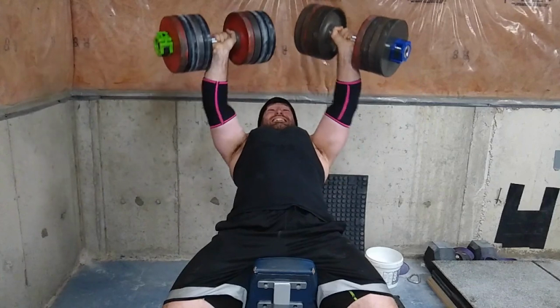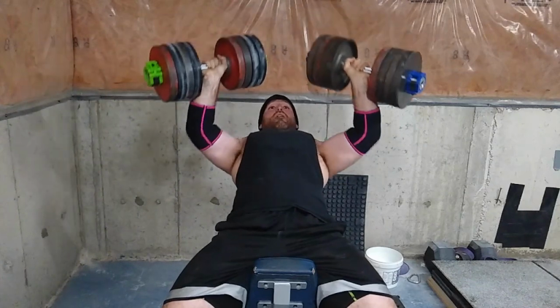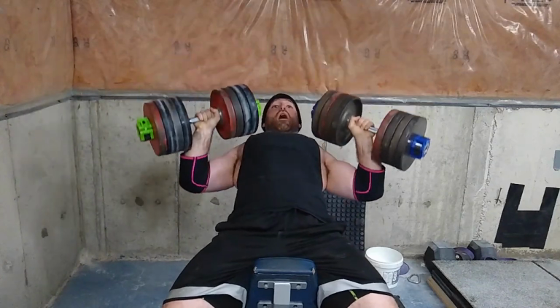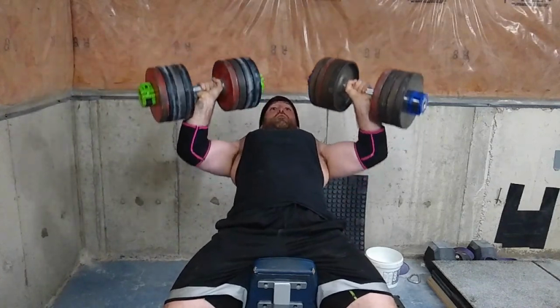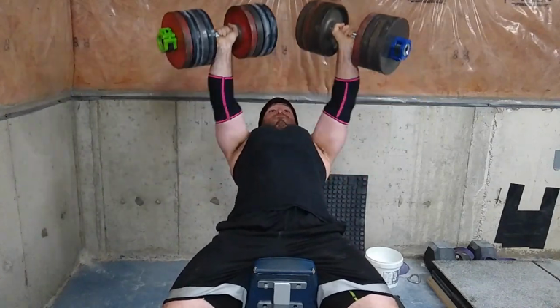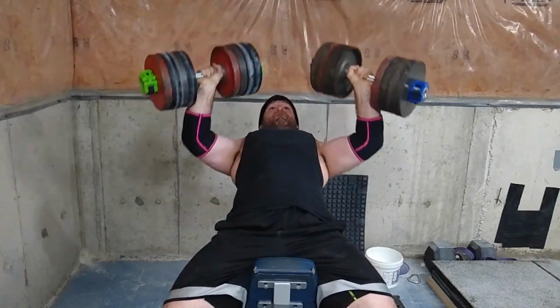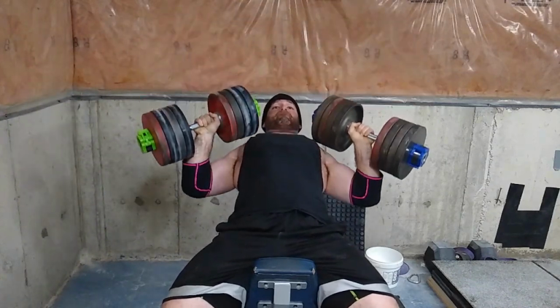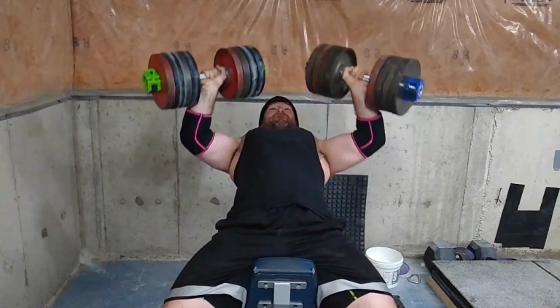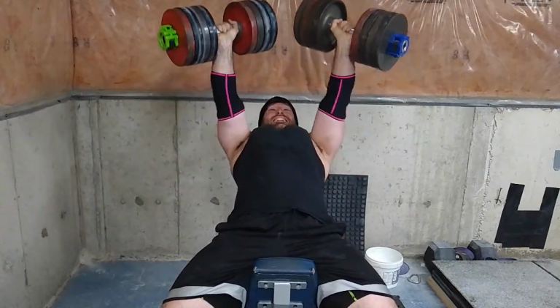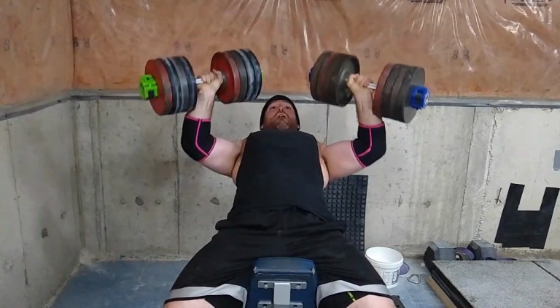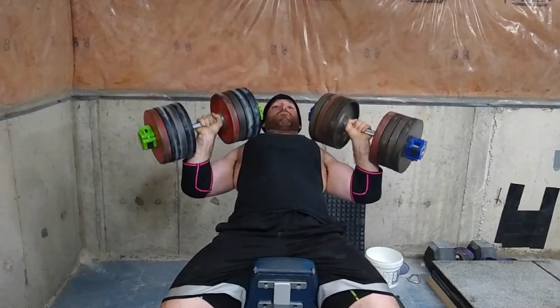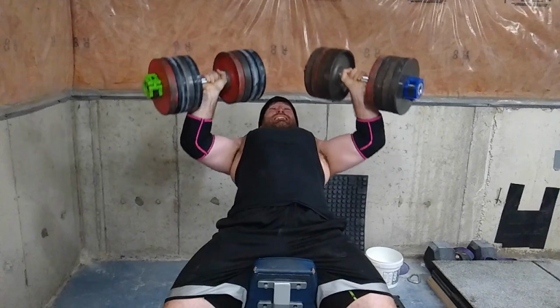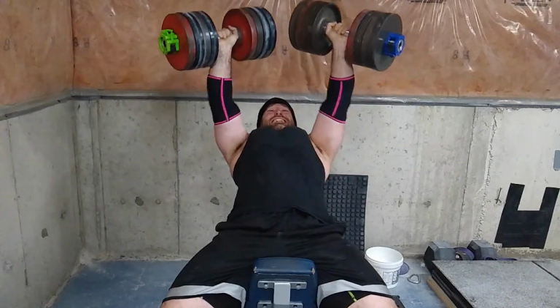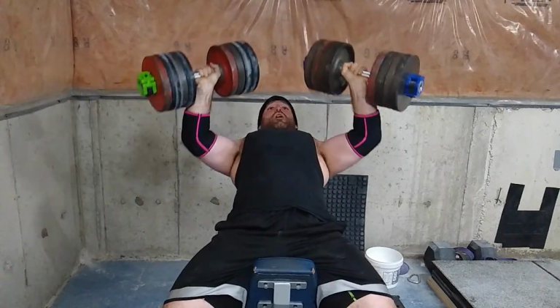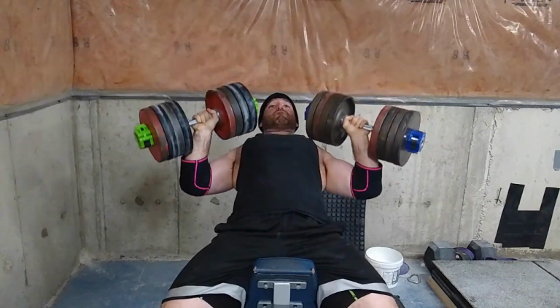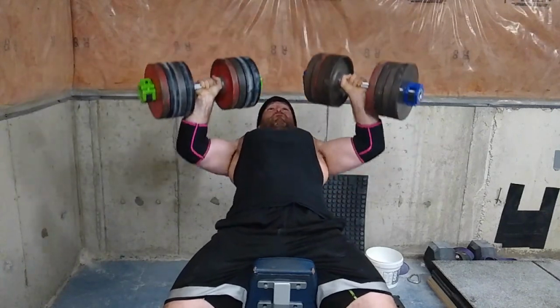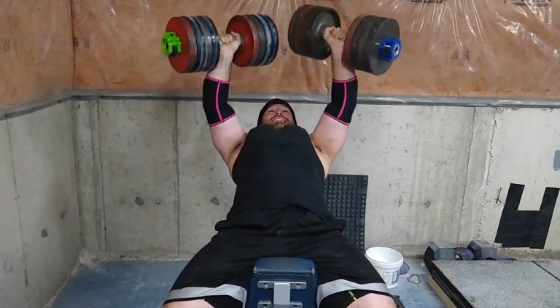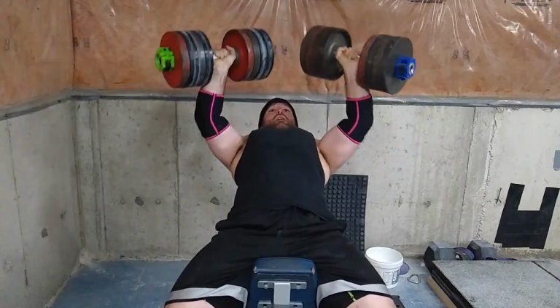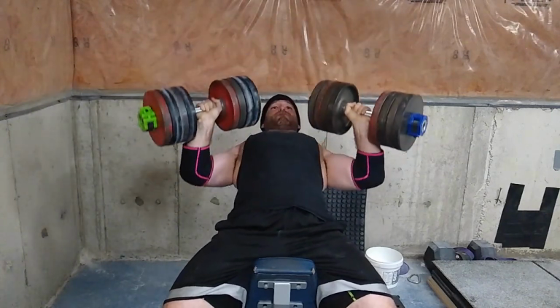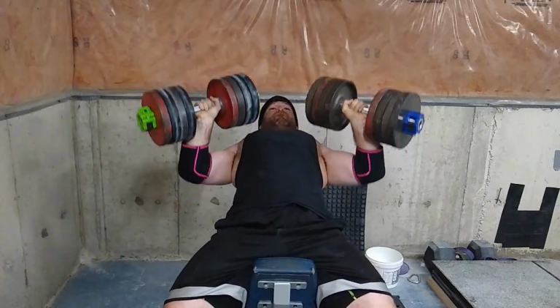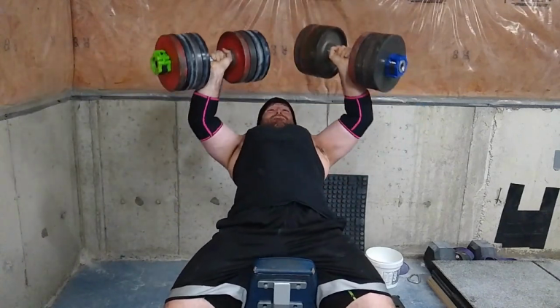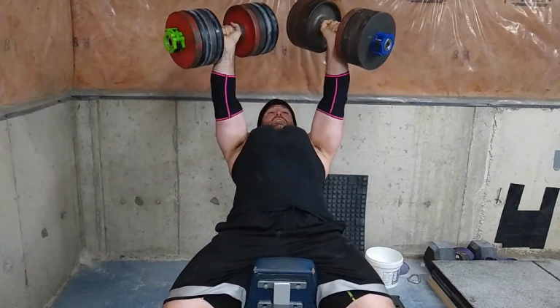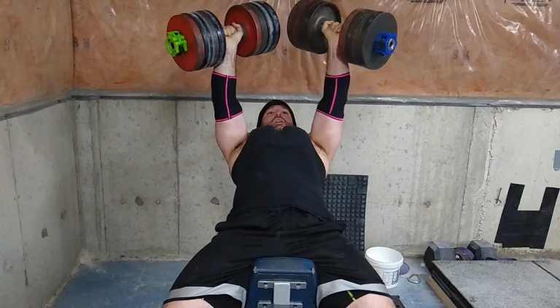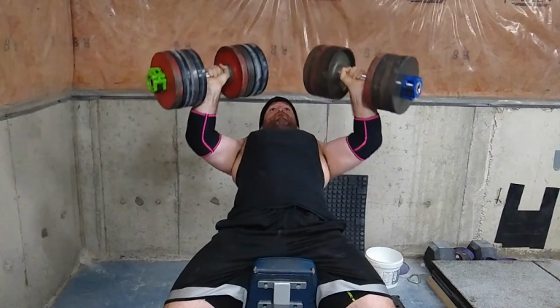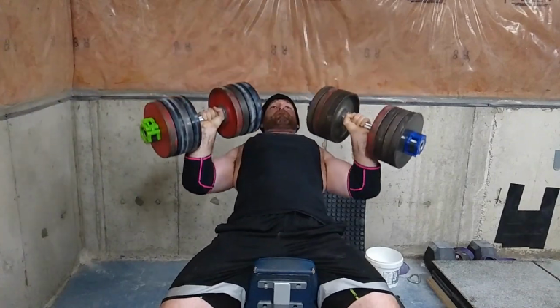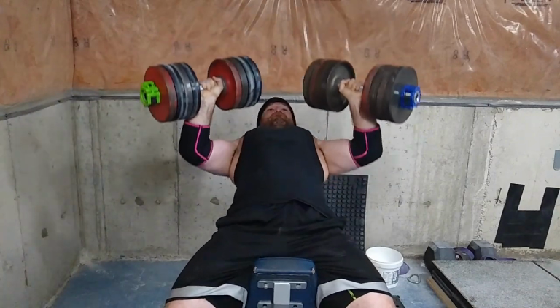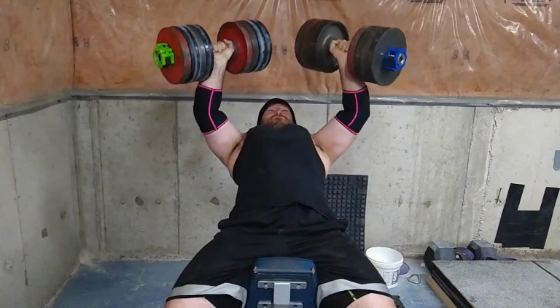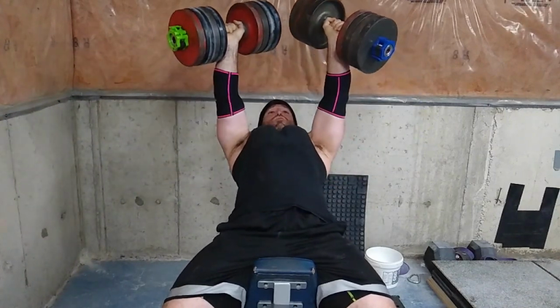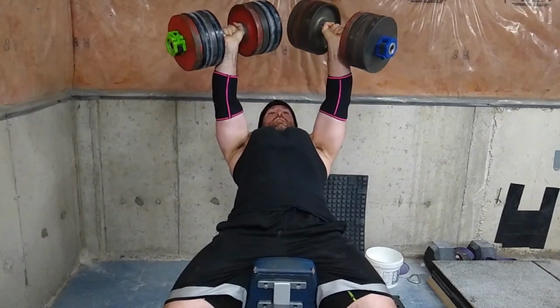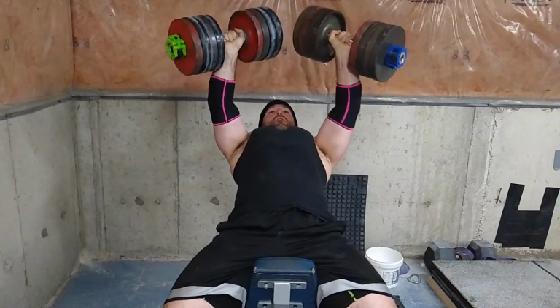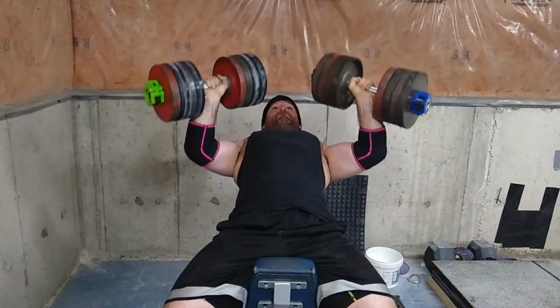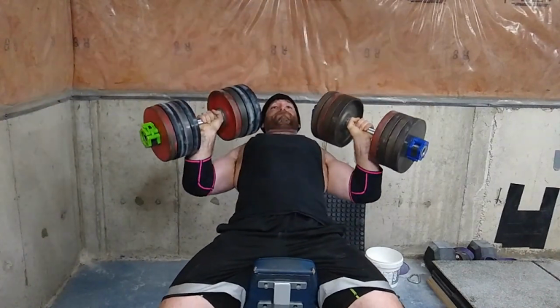Then I worked up to a set of 15 with 90-pound dumbbells on incline. I'm definitely going to try and bang out the hundreds next week because this was pretty easy — I don't think I've ever thrown around 90s like this.